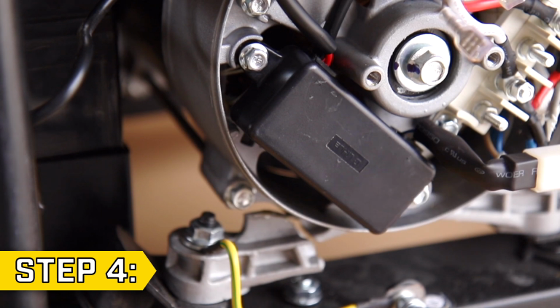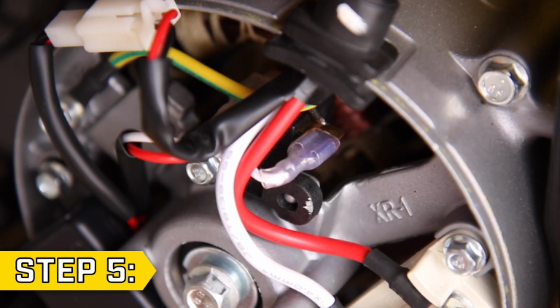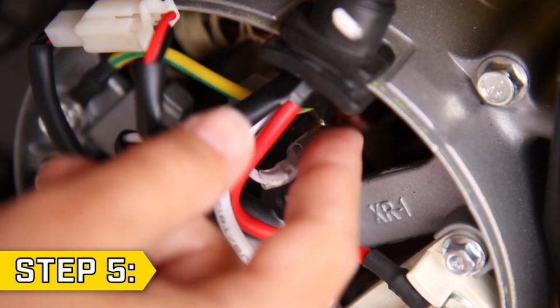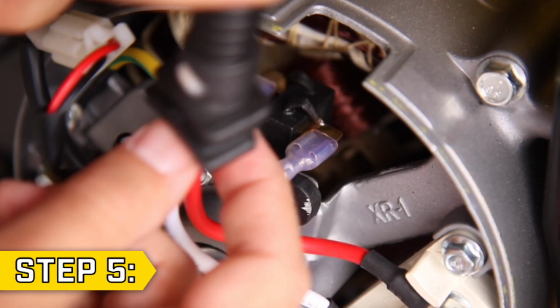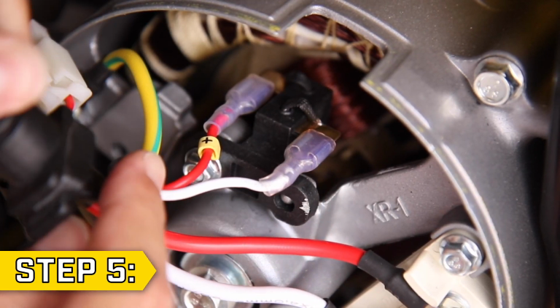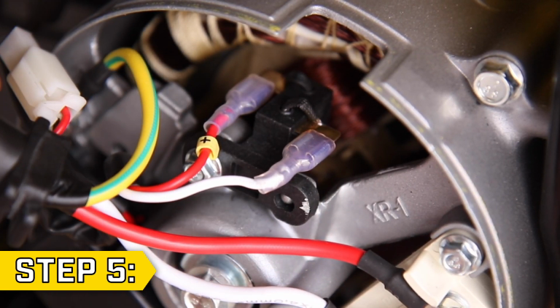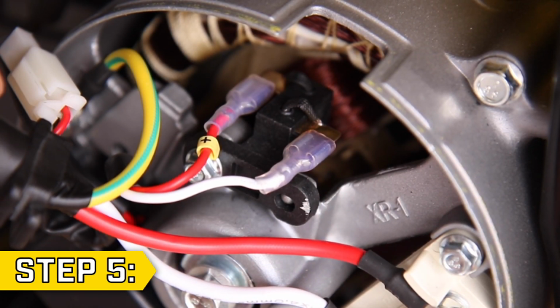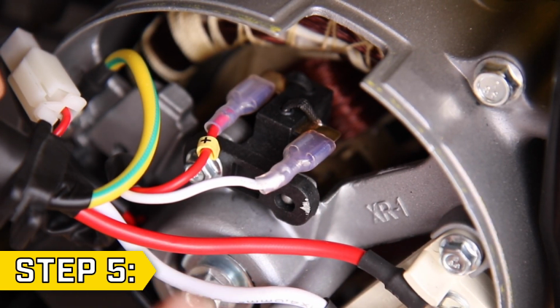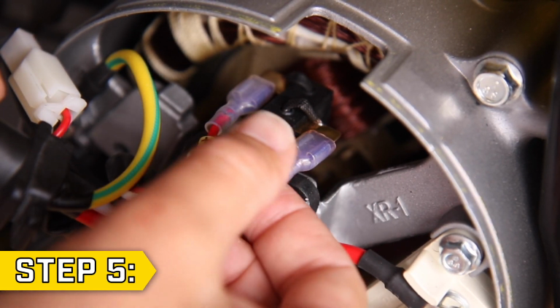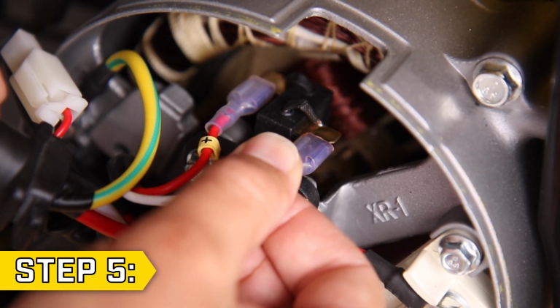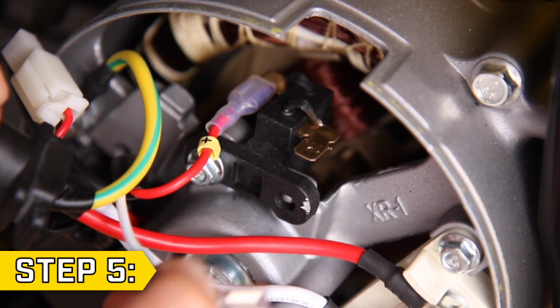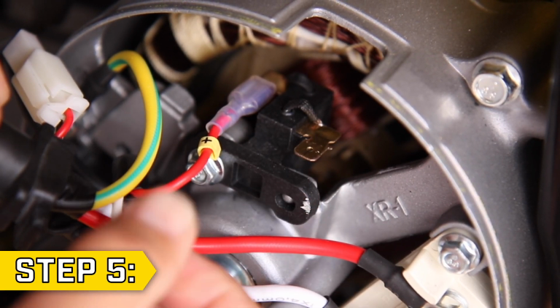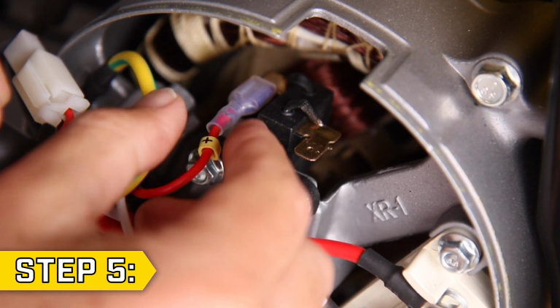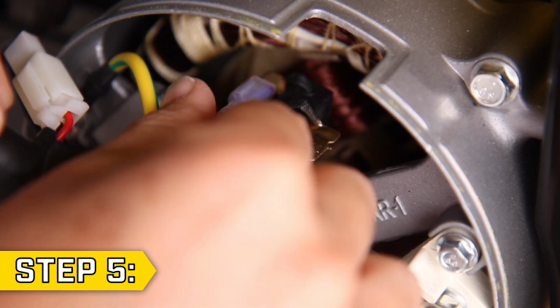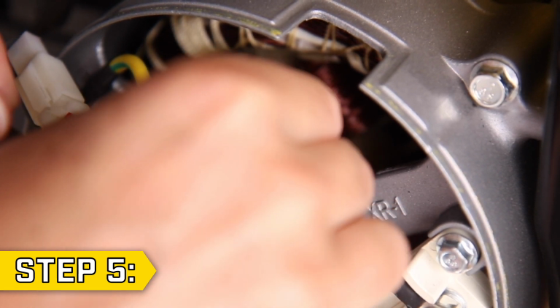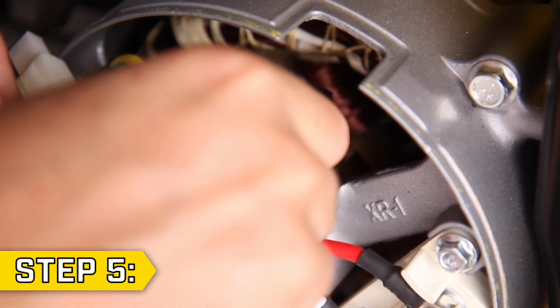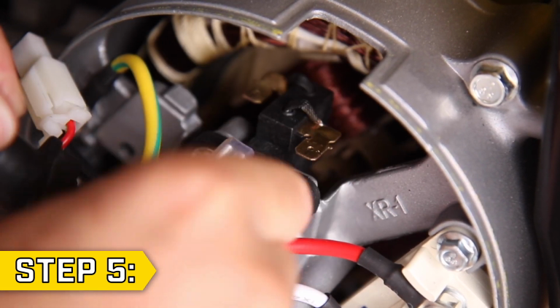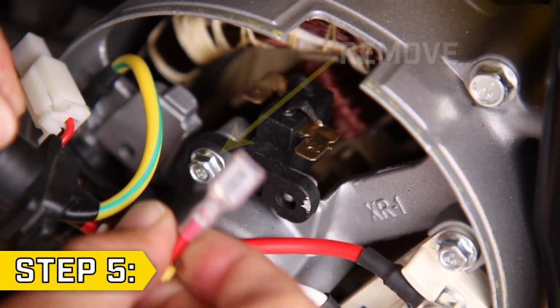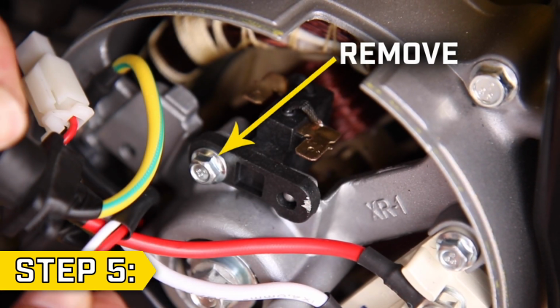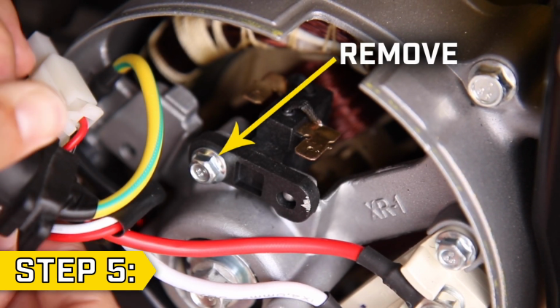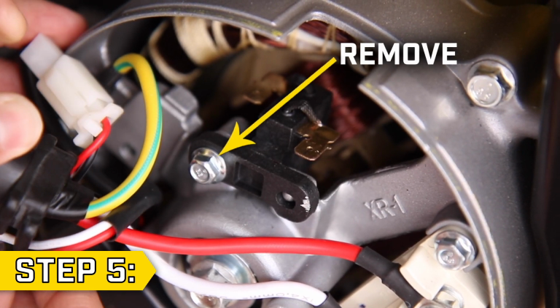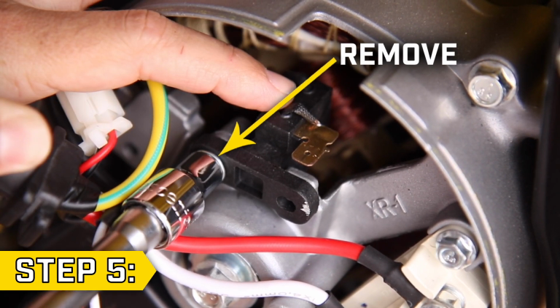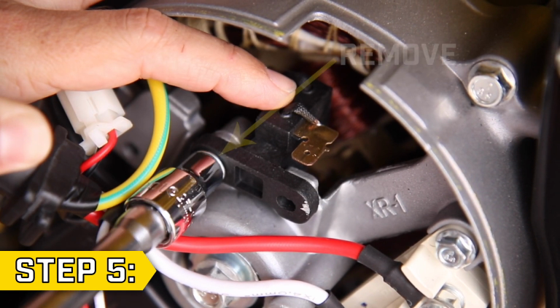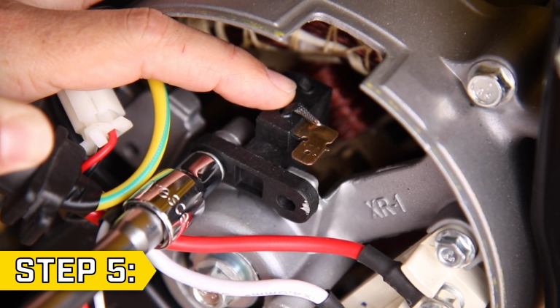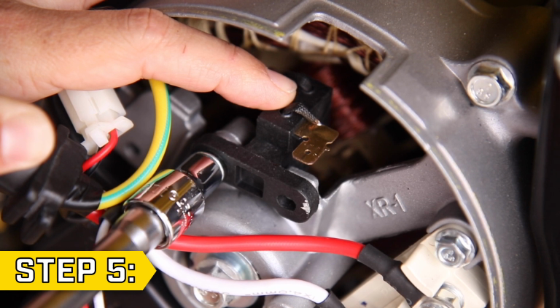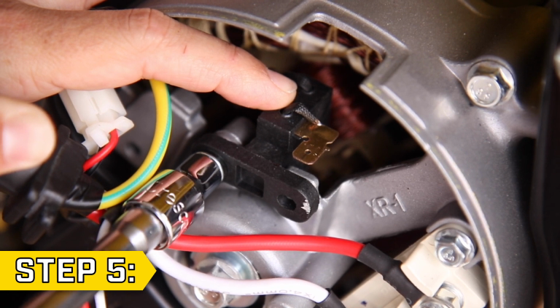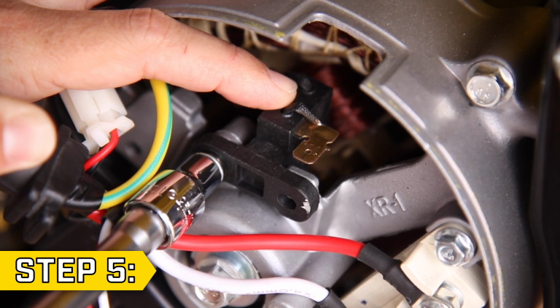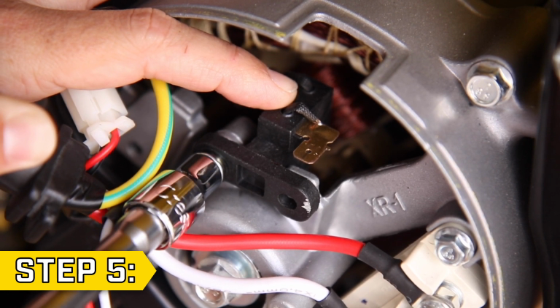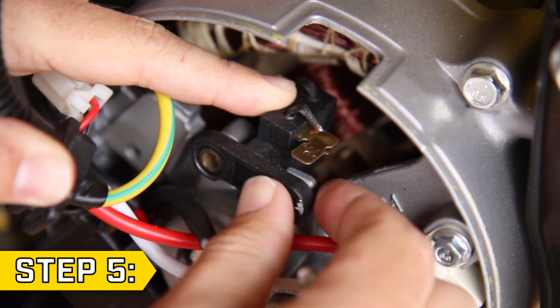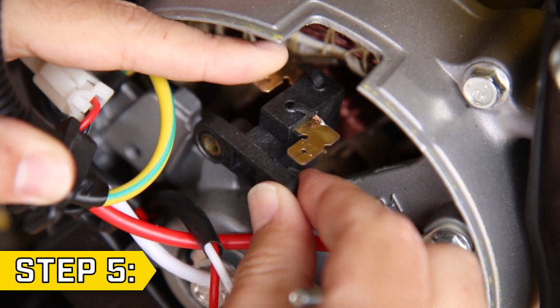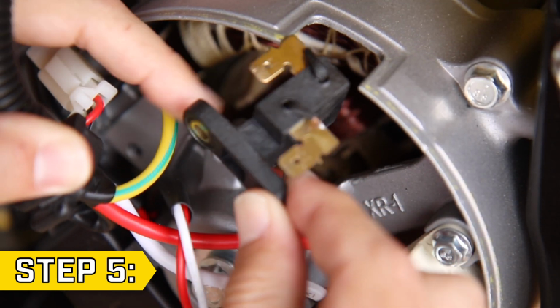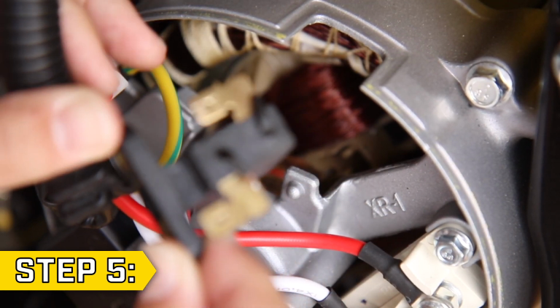Step 5. If replacing the brush assembly, keep the AVR in place and gently remove the two wires connected to the brush assembly. Then remove the brush assembly bolt using the appropriate socket and remove the old brush assembly.